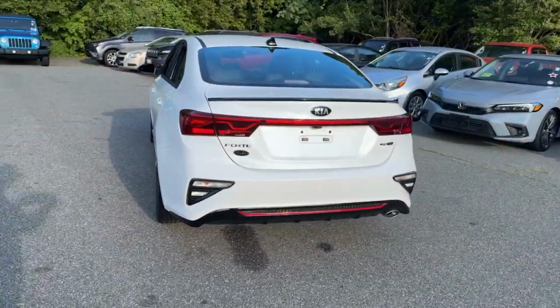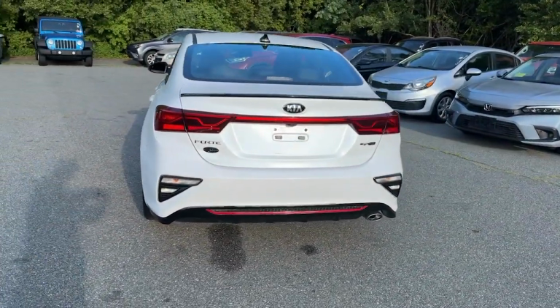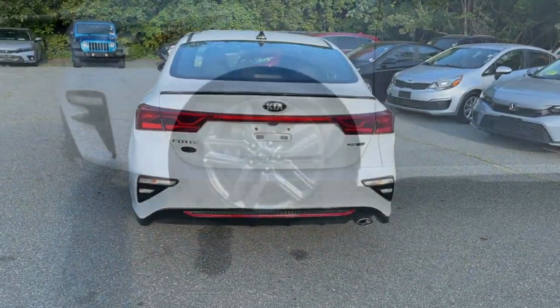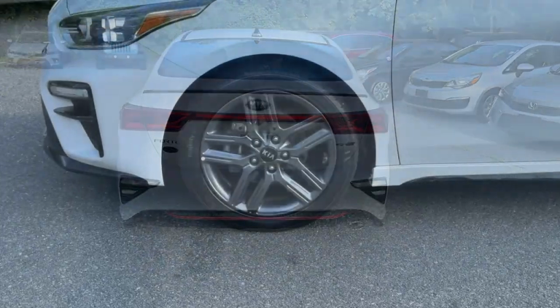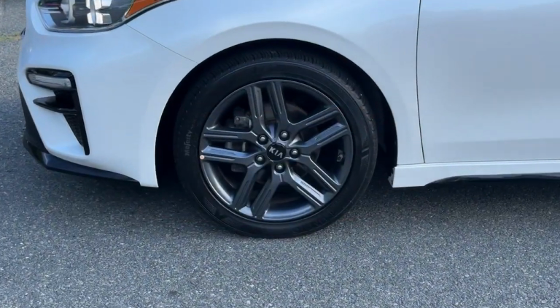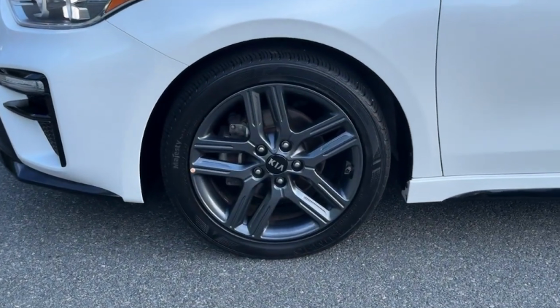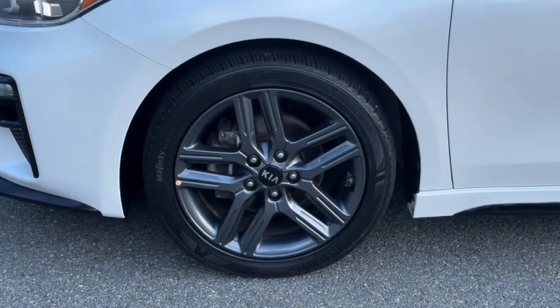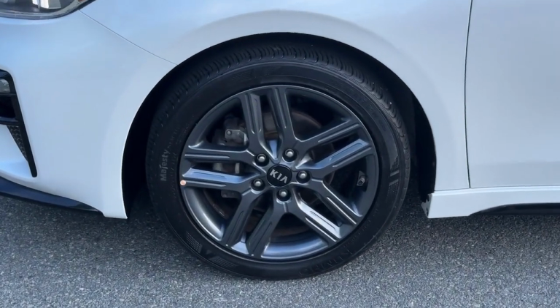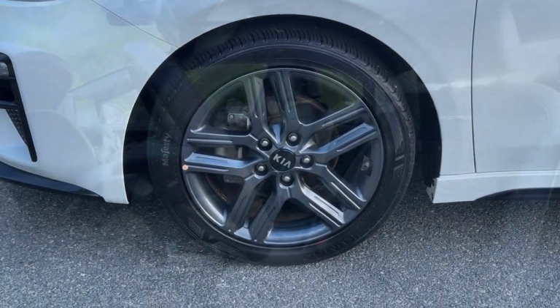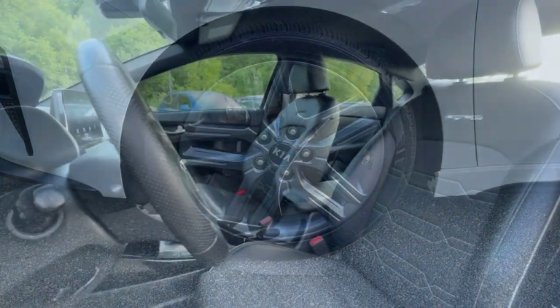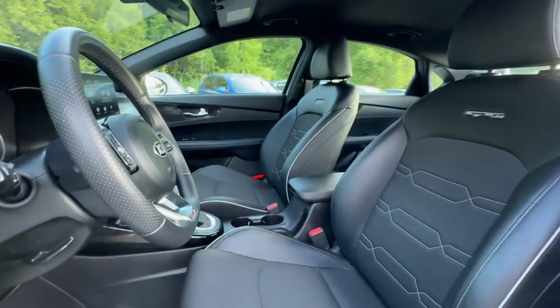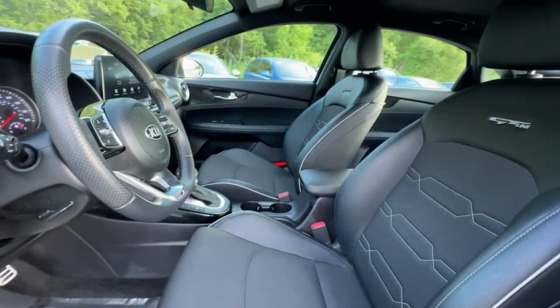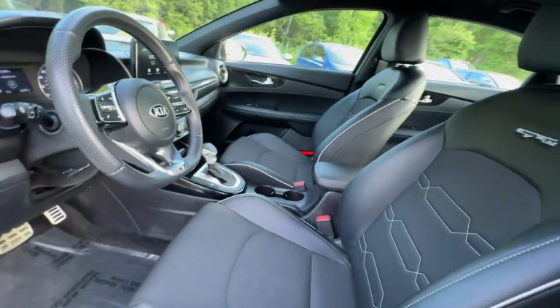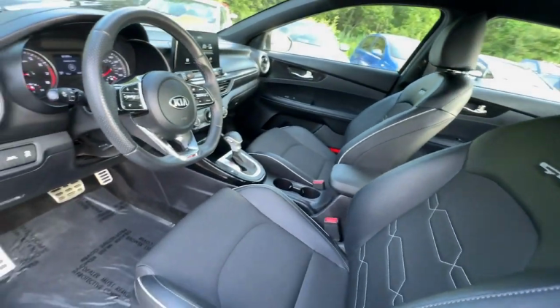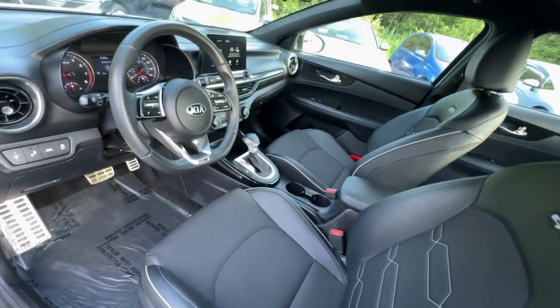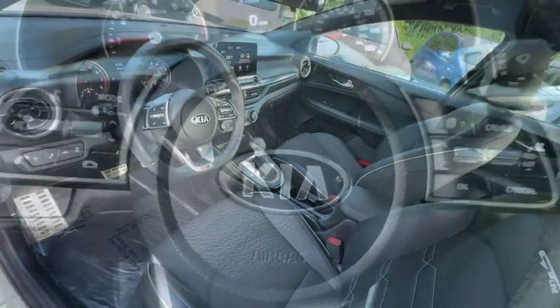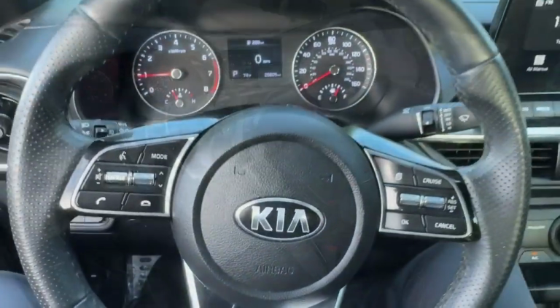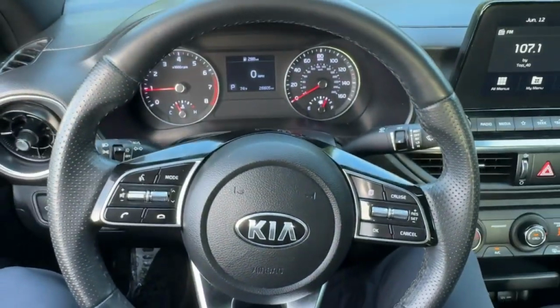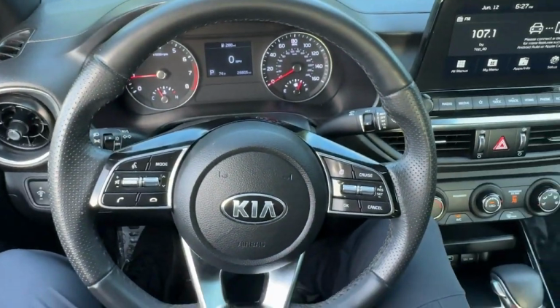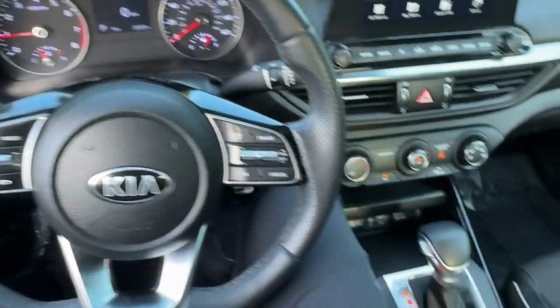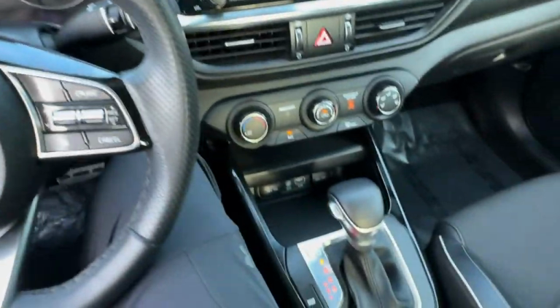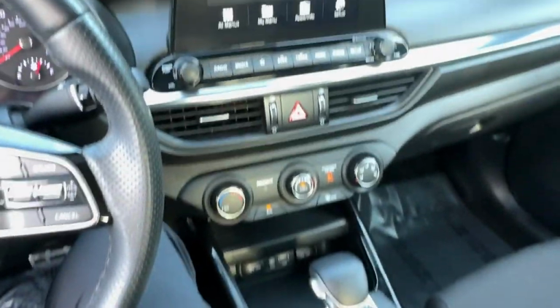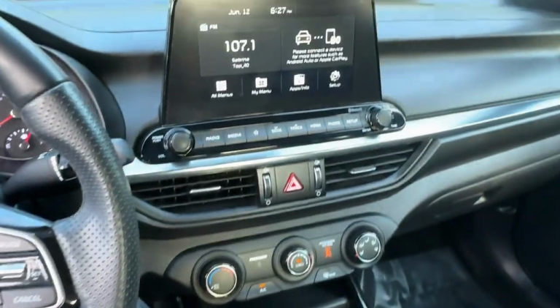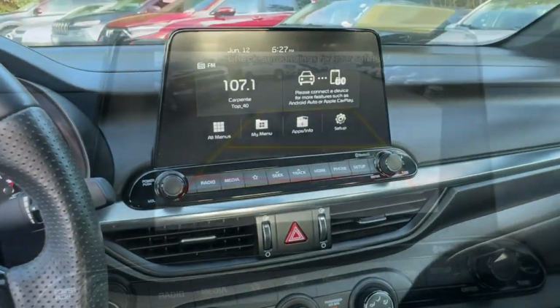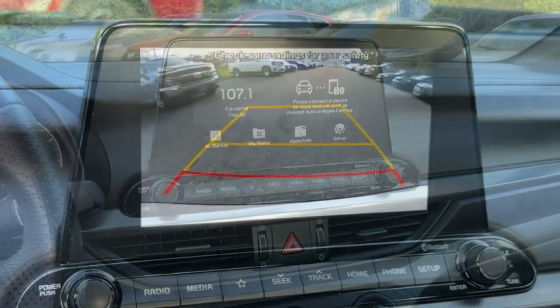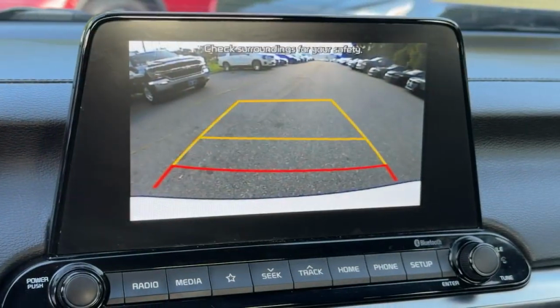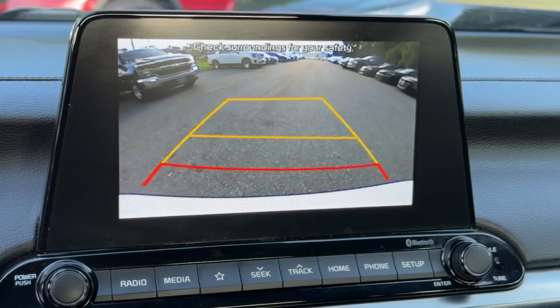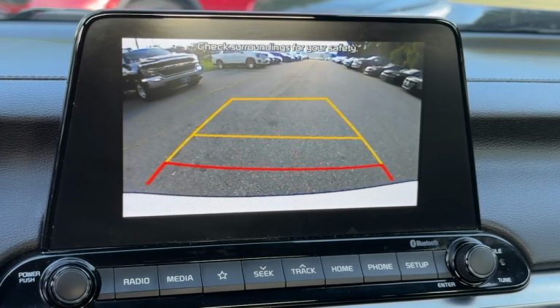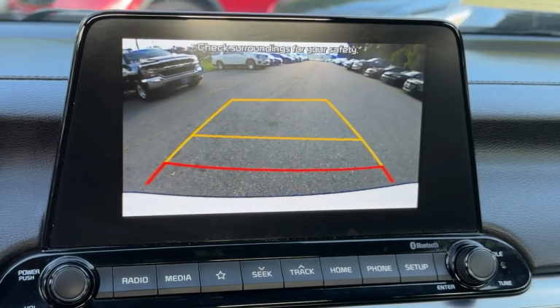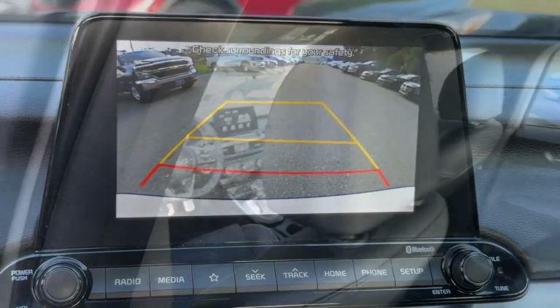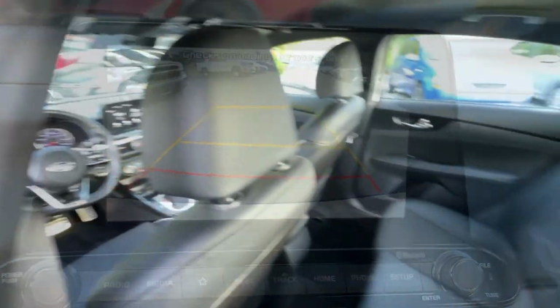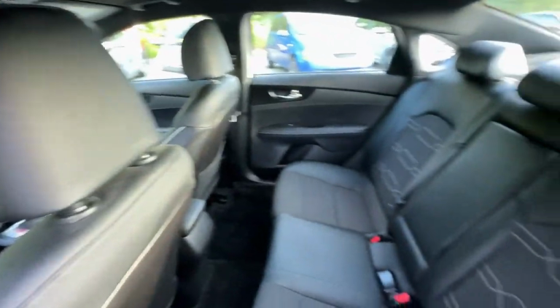Get the compact sedan that knows how to be refined as well as sporty. This comfortable, upscale Forte delivers smooth performance, touchscreen infotainment, active safety features, a slightly rebellious spirit, and technology that lets you choose your driving mode.